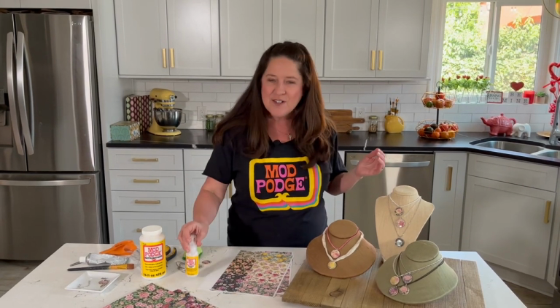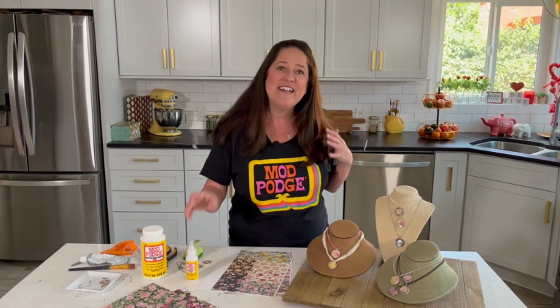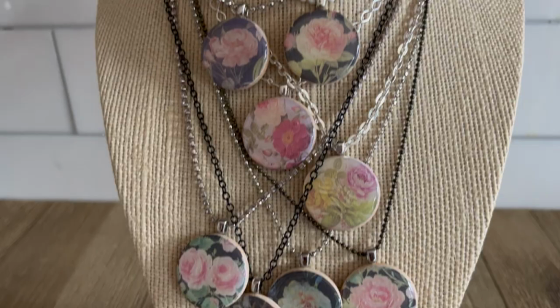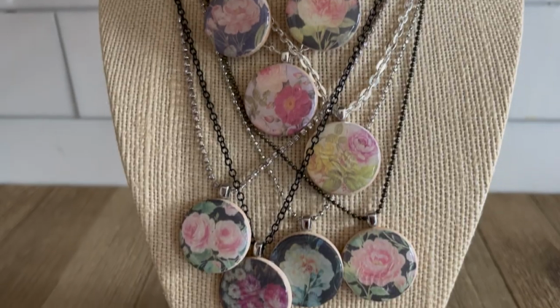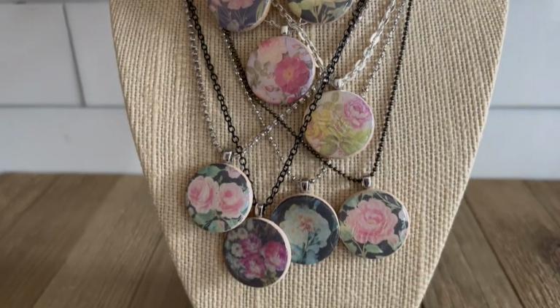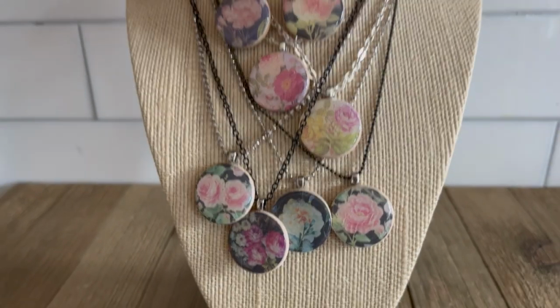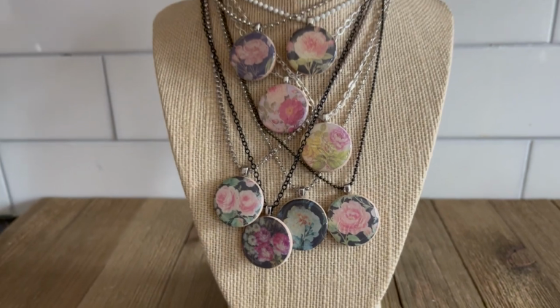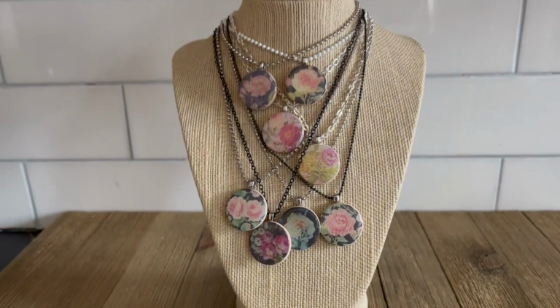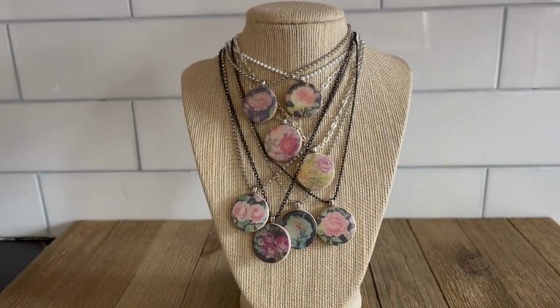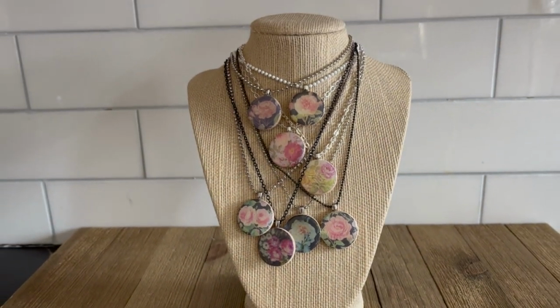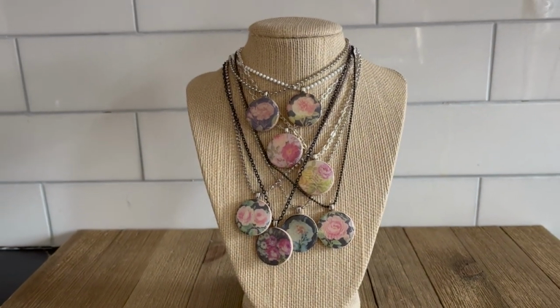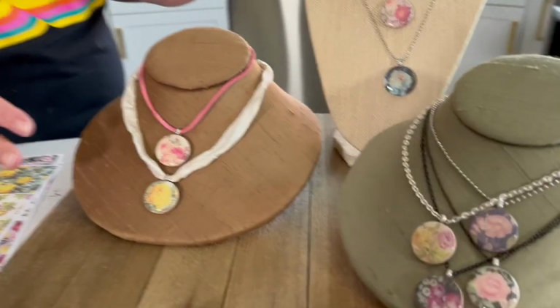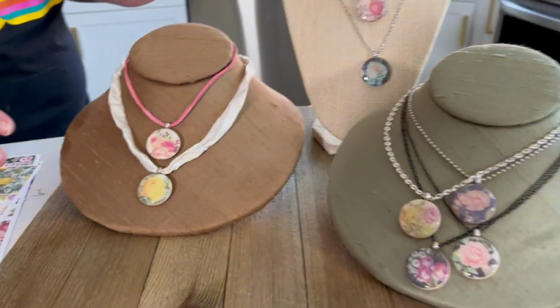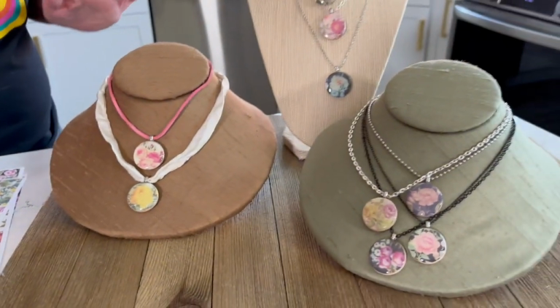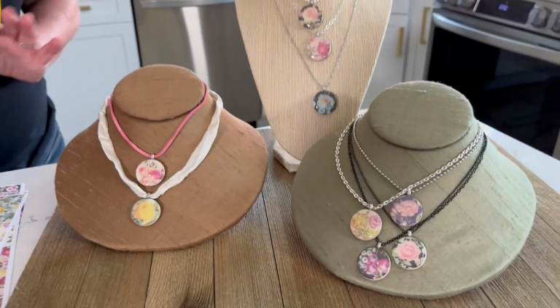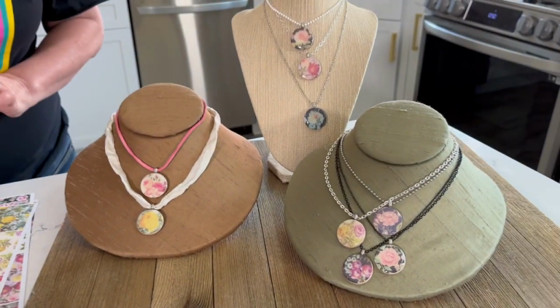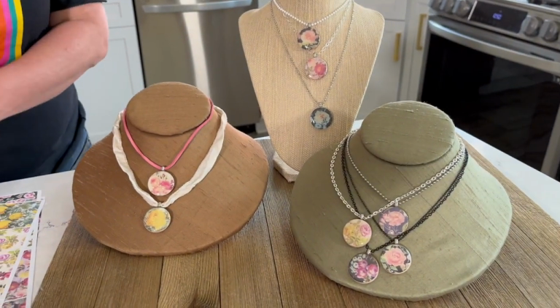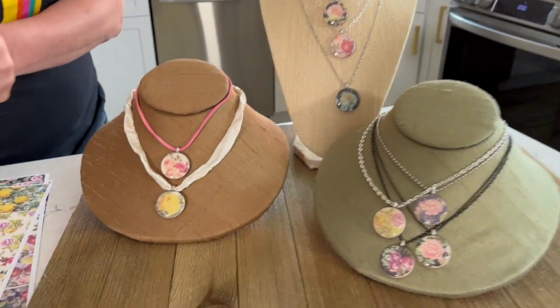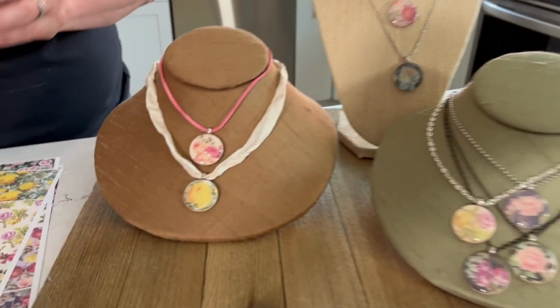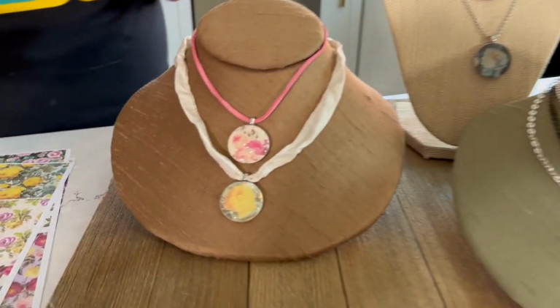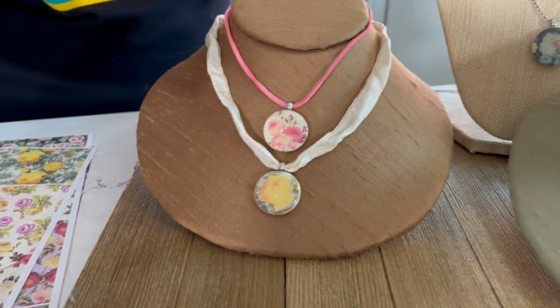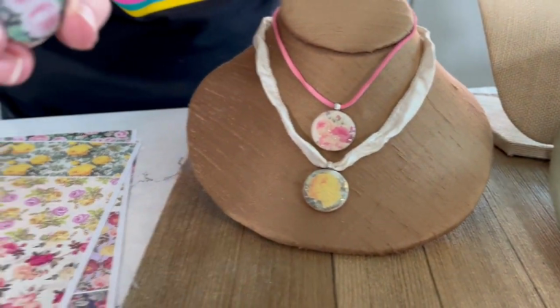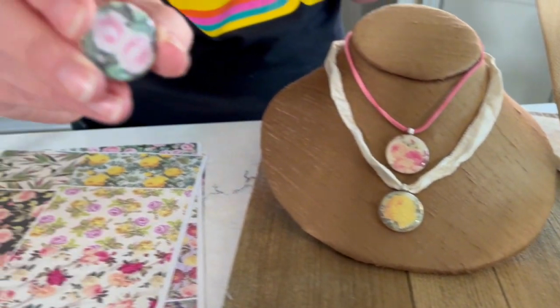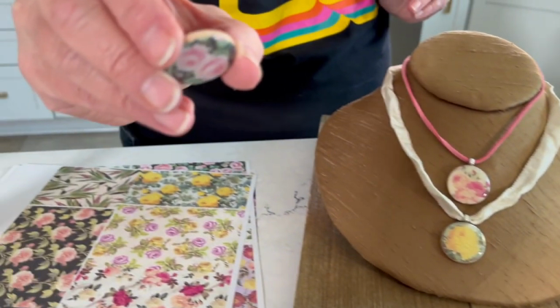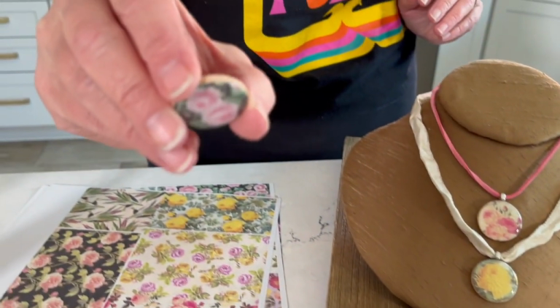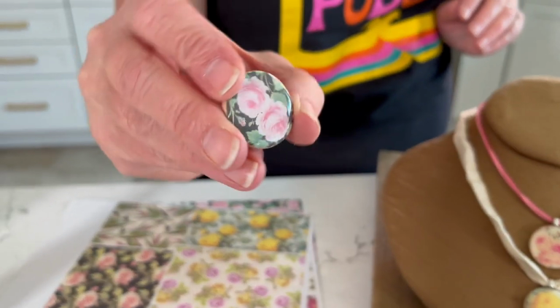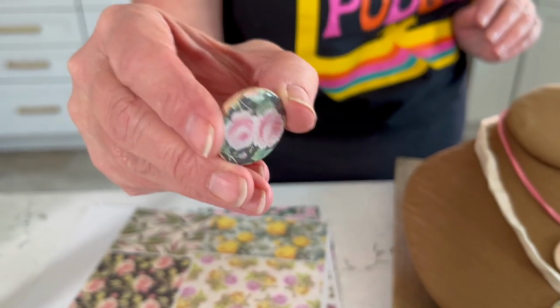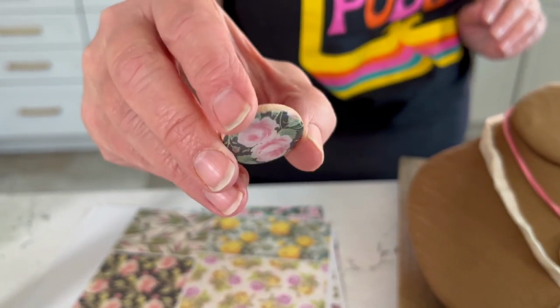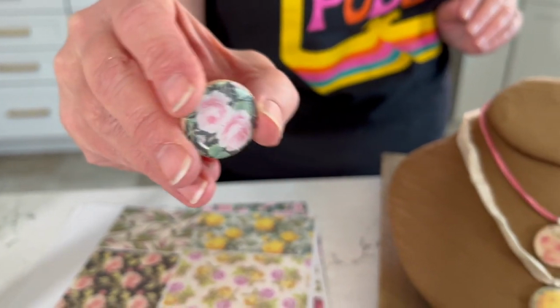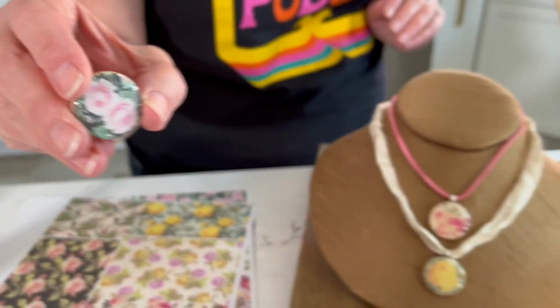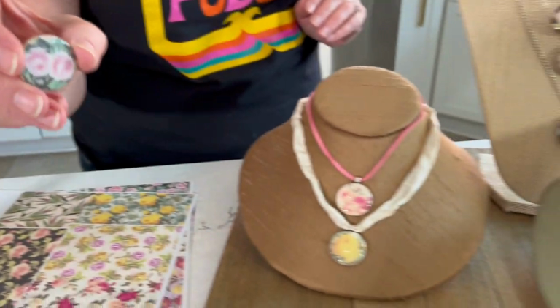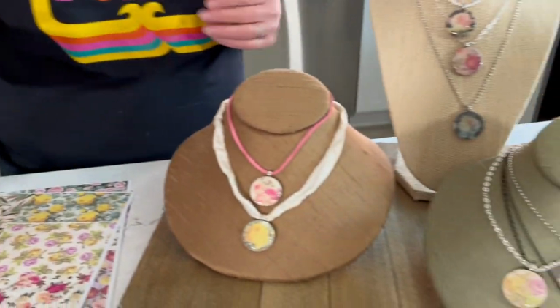So let's take a look at some of the designs. I've got some spring florals going on here today and you can really see that glassy finish that I'm talking about. It's so cool, isn't it?